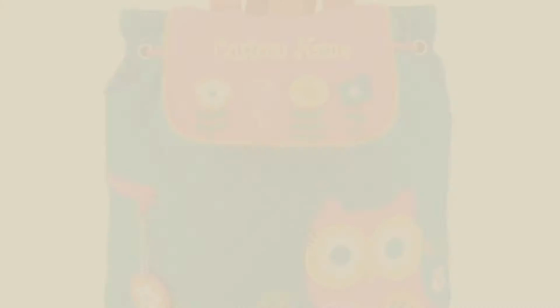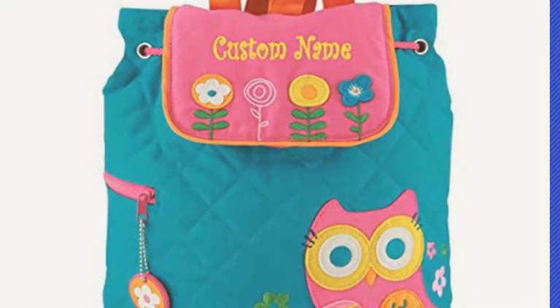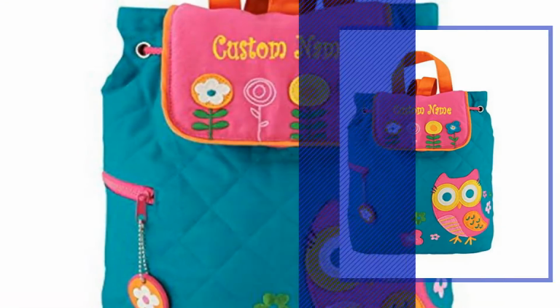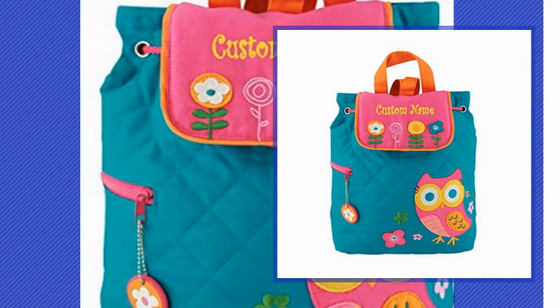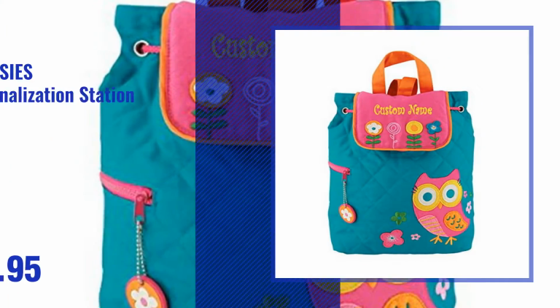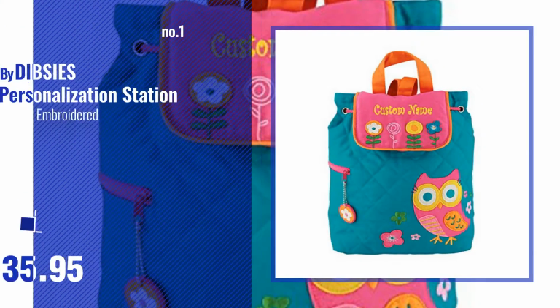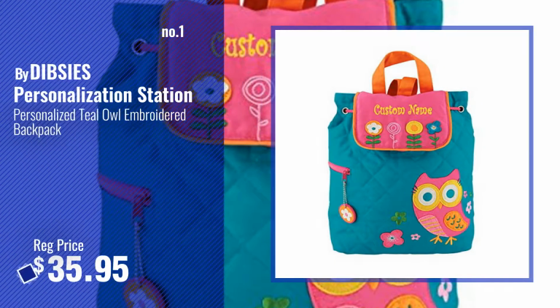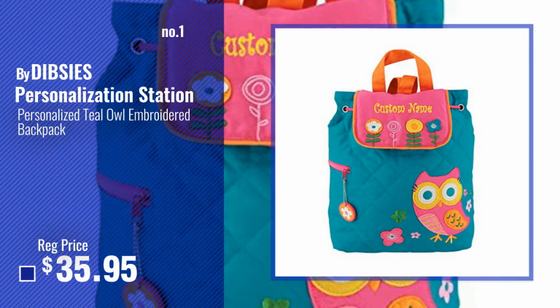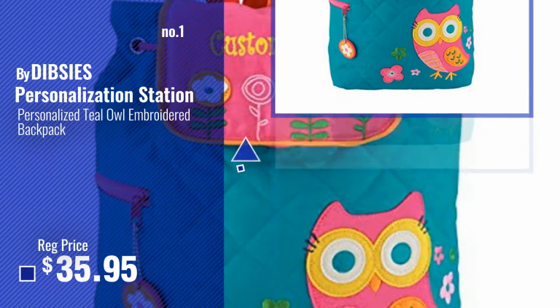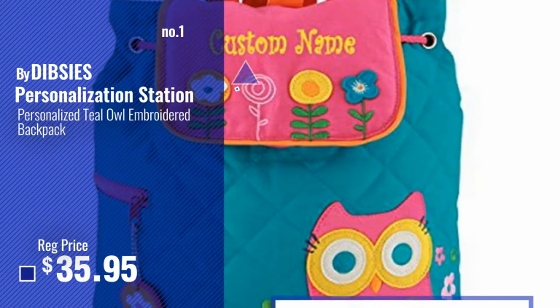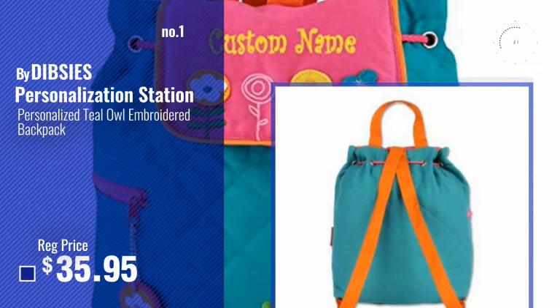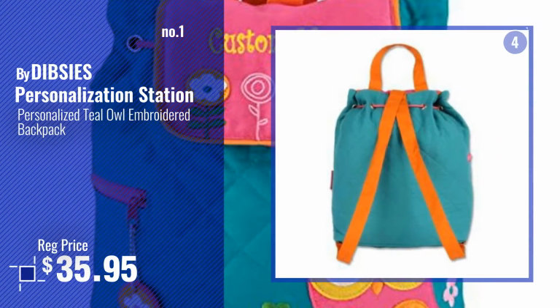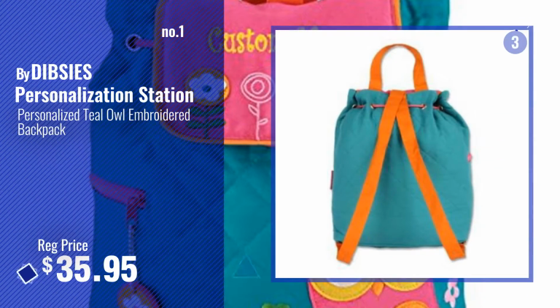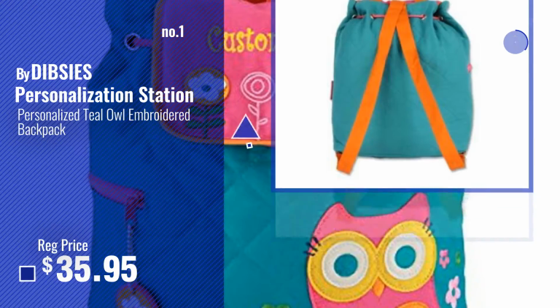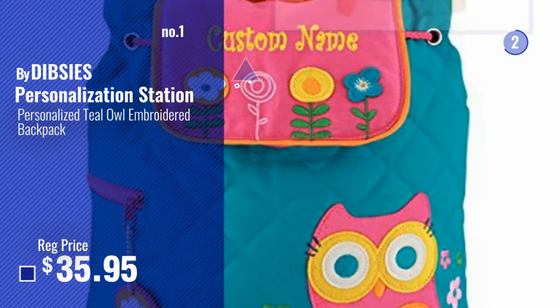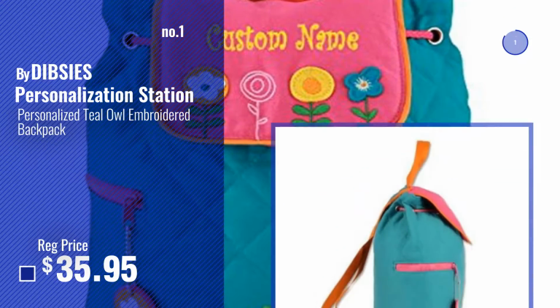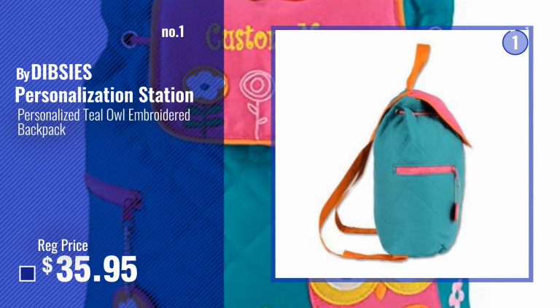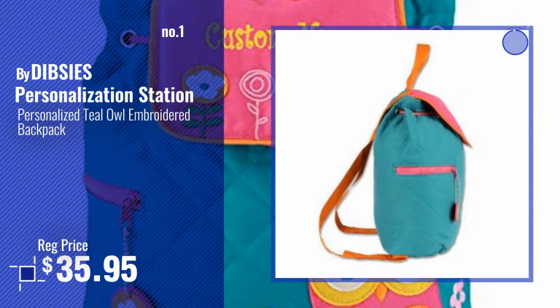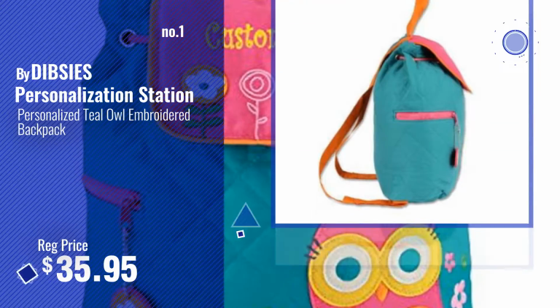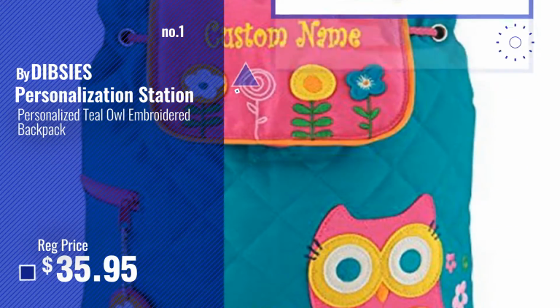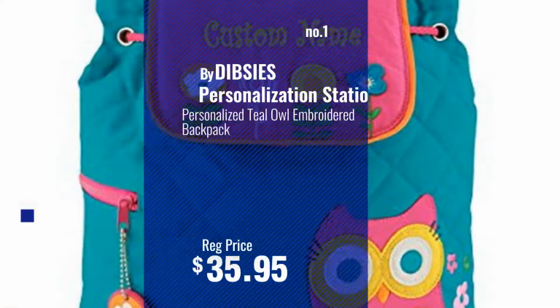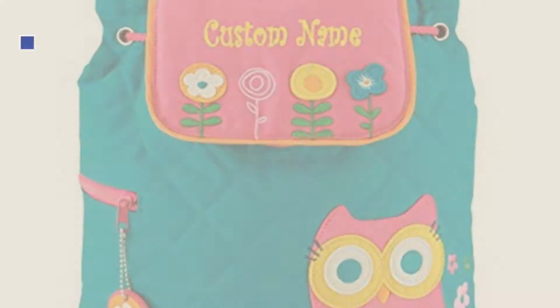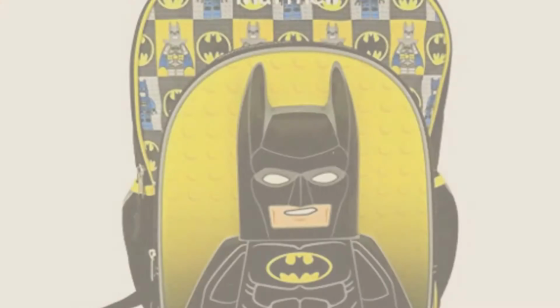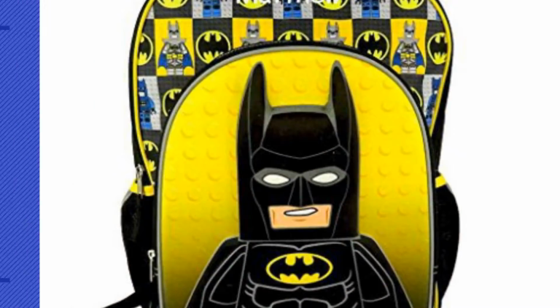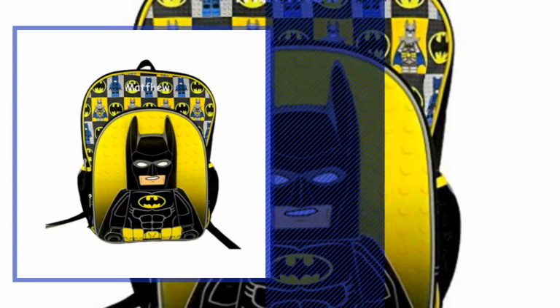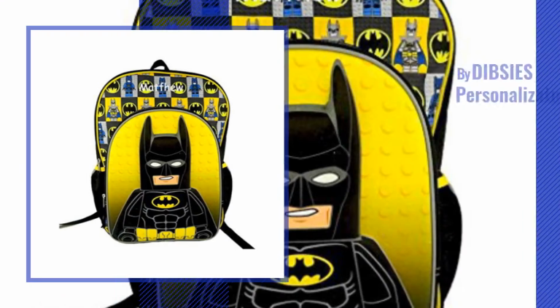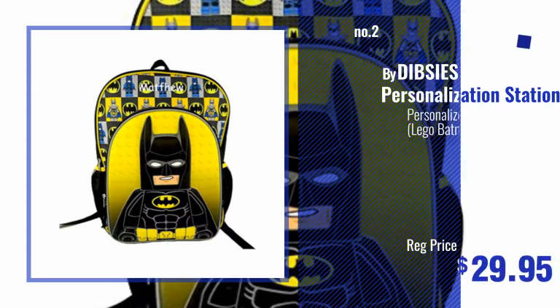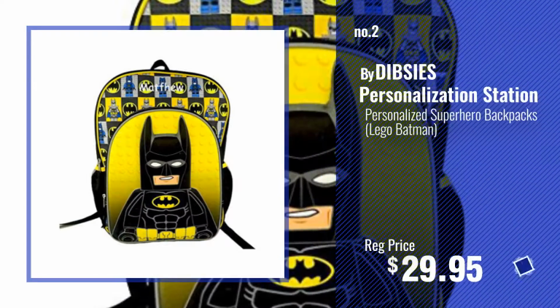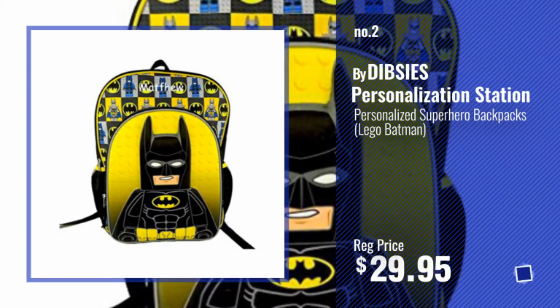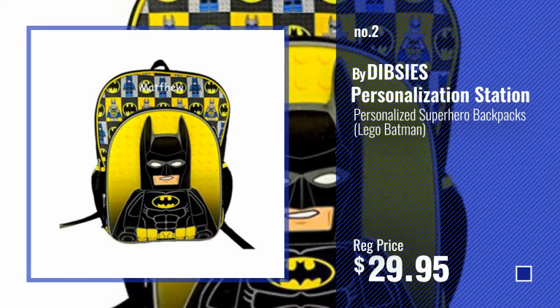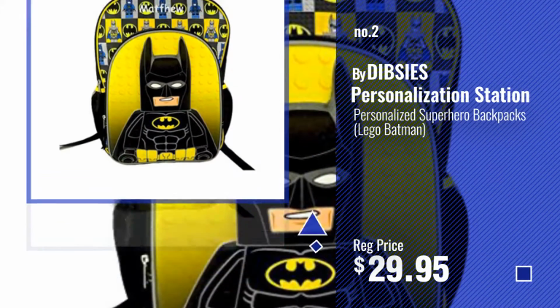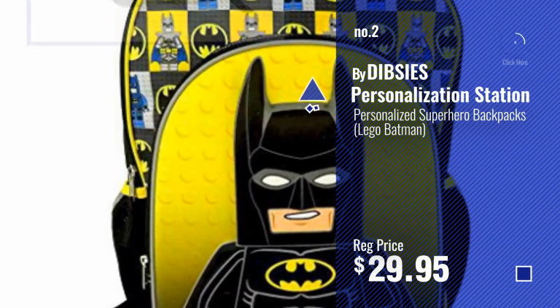Number 1, most popular, by Dibzee's Personalization Station. Watch this video, choose your favorite. Number 2, another great product by Dibzee's Personalization Station.